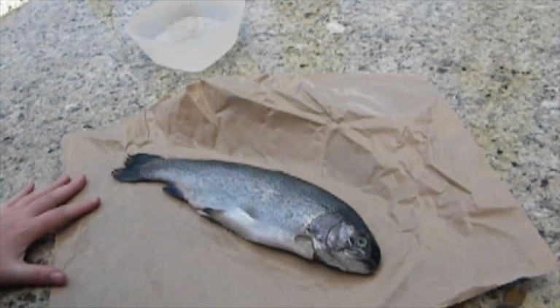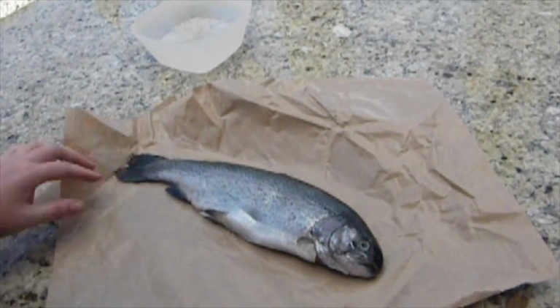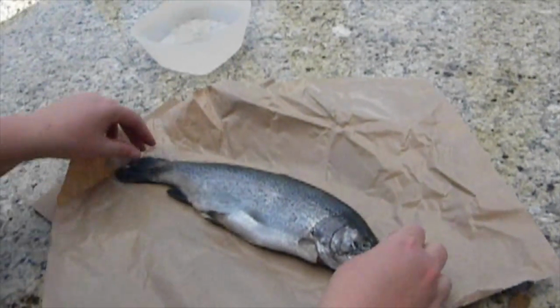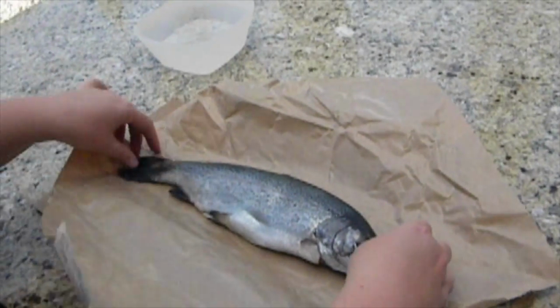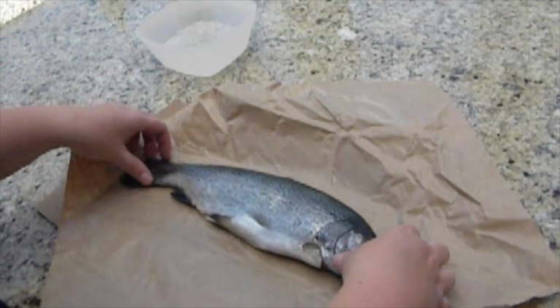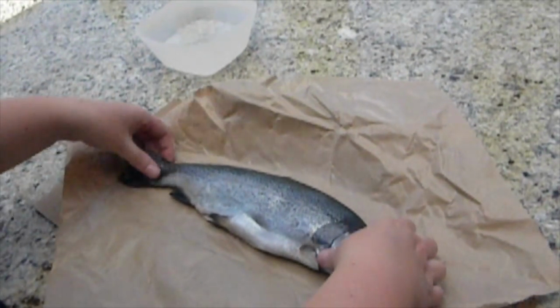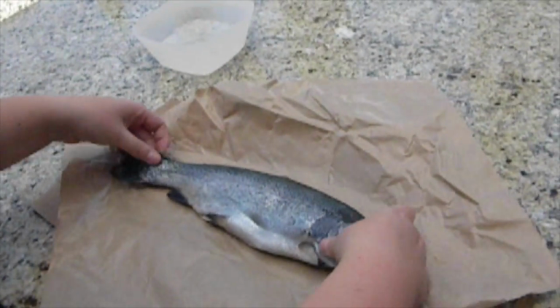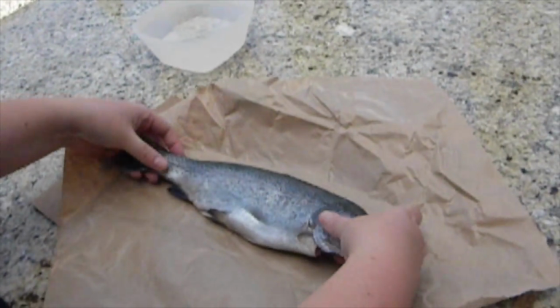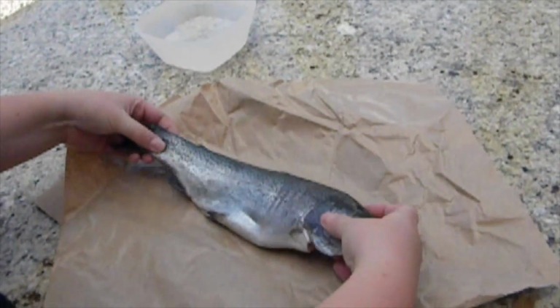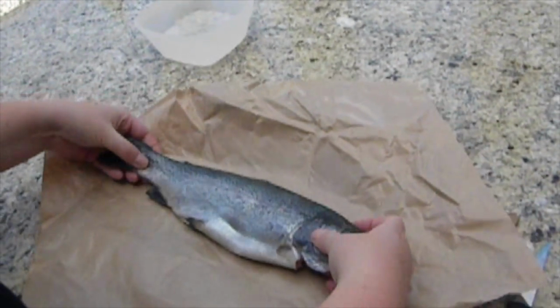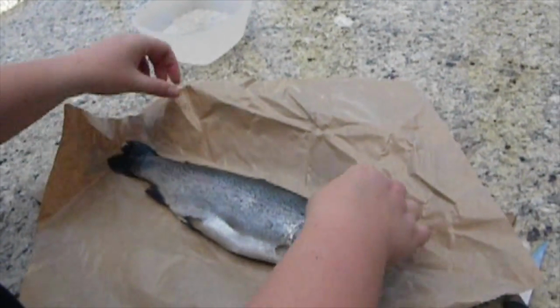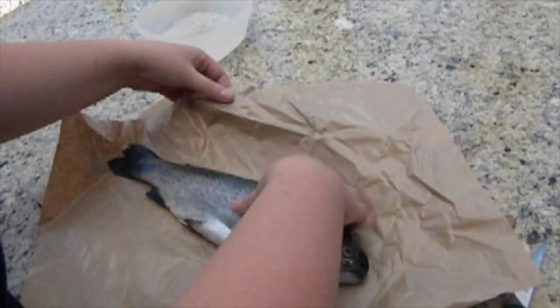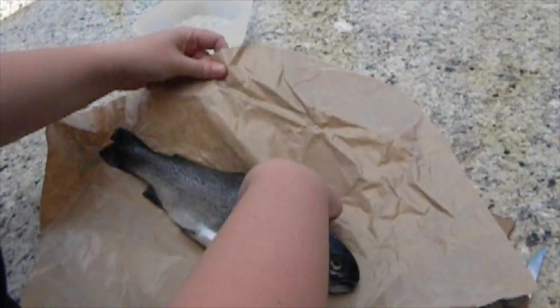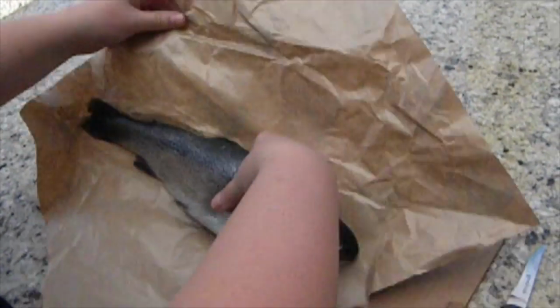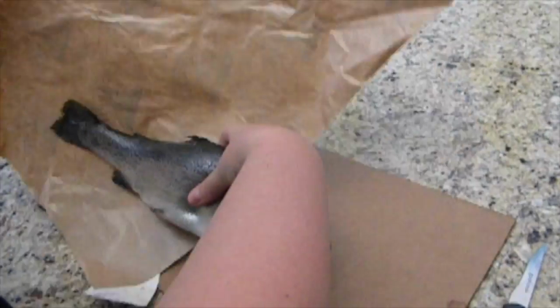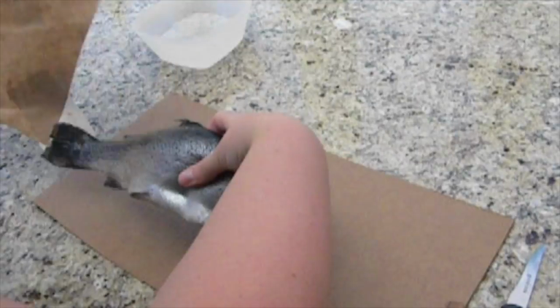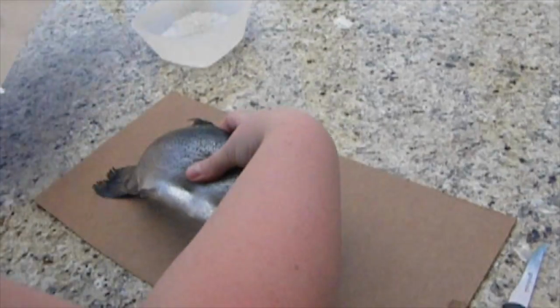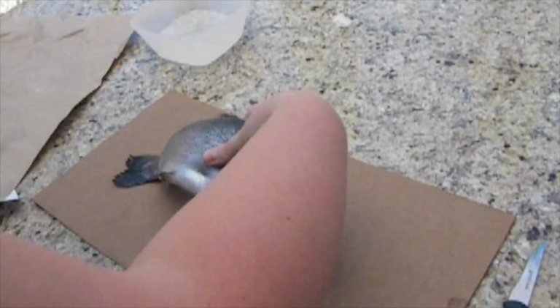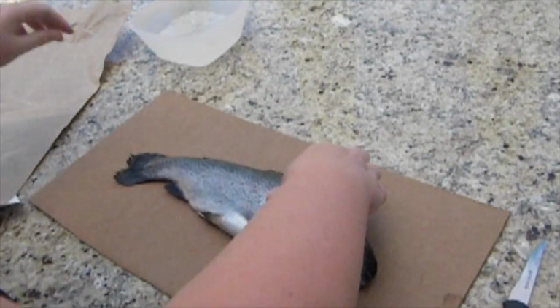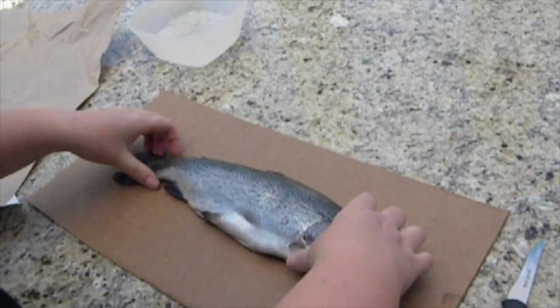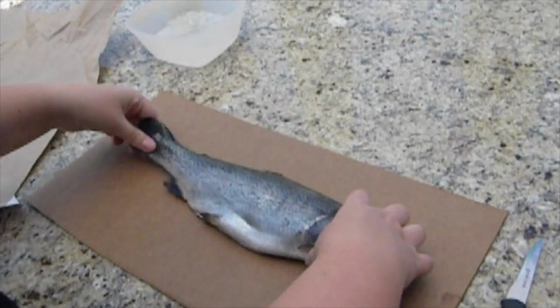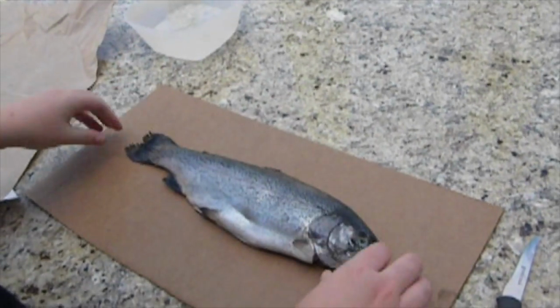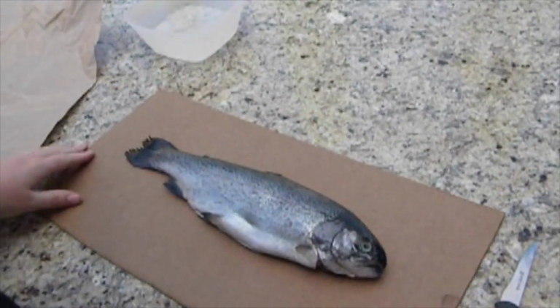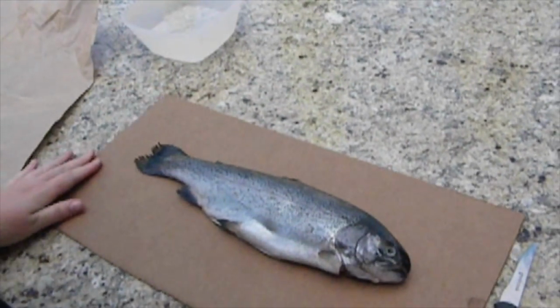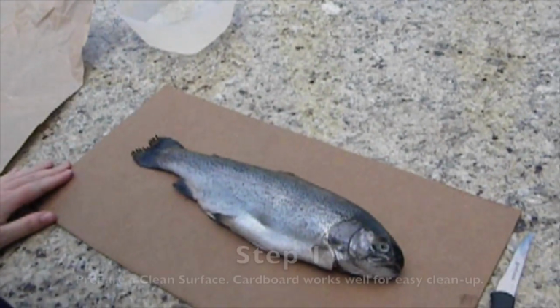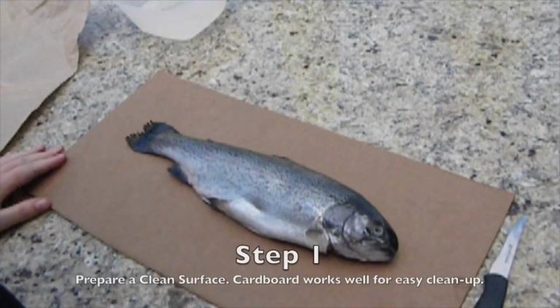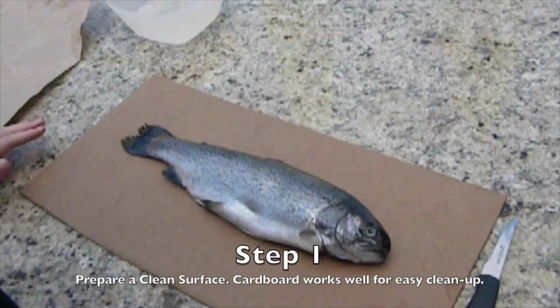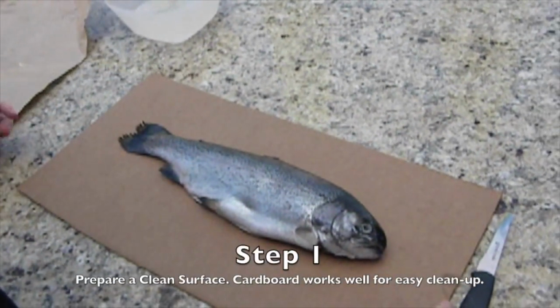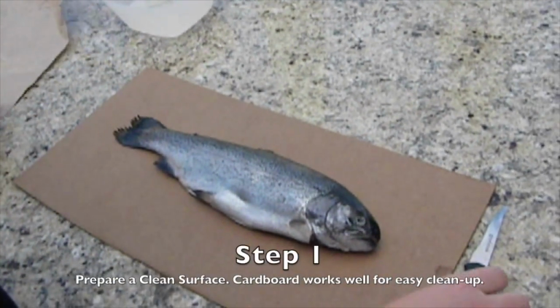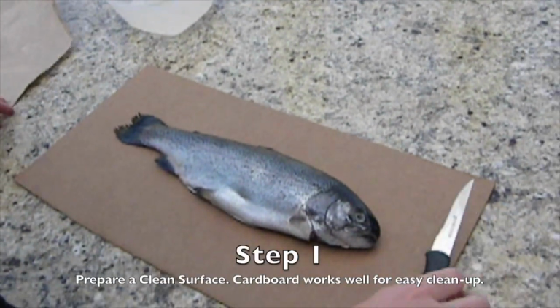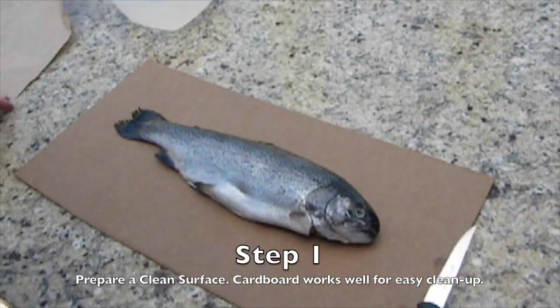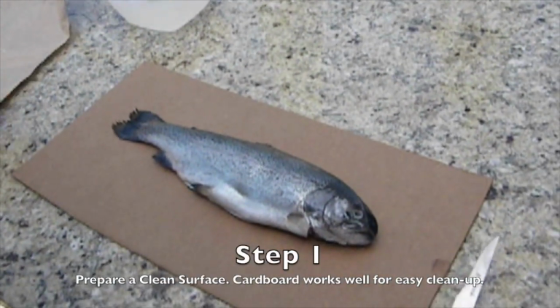The very first step when filleting a rainbow trout is to get a nice surface that you don't mind getting a little bit filthy, and to have your knife right nearby.